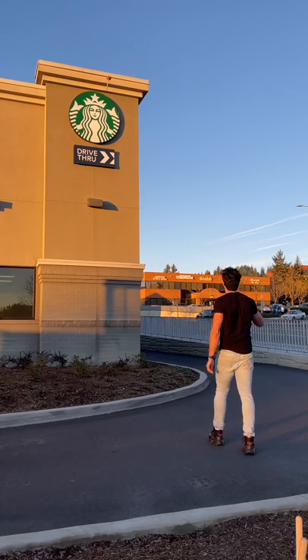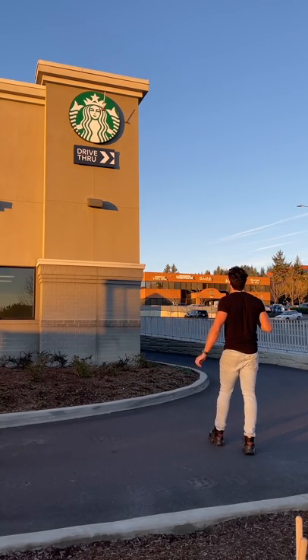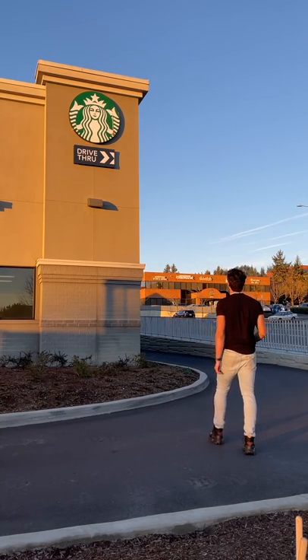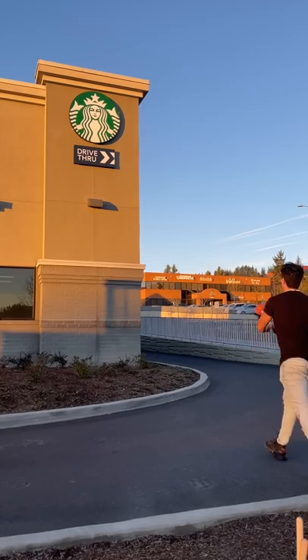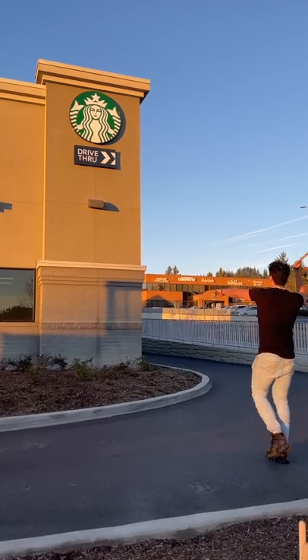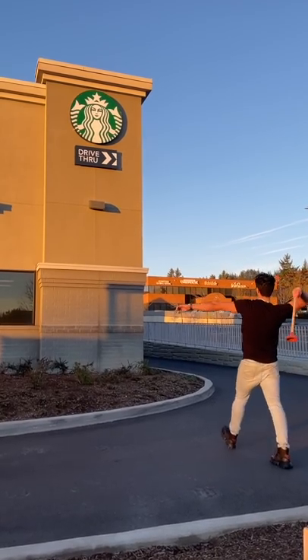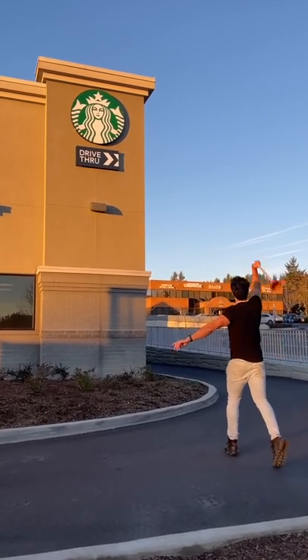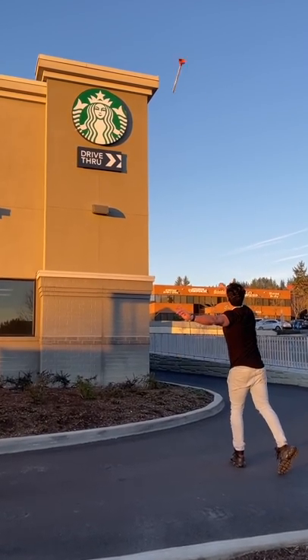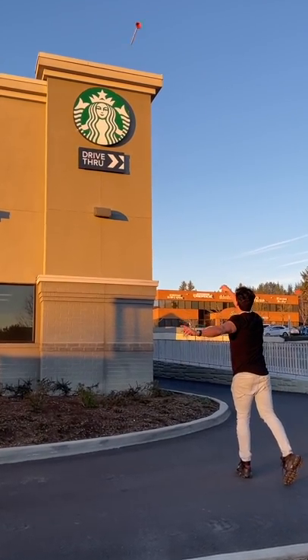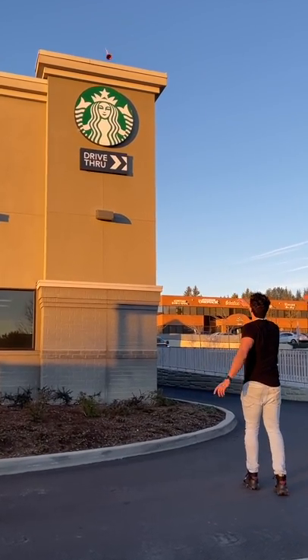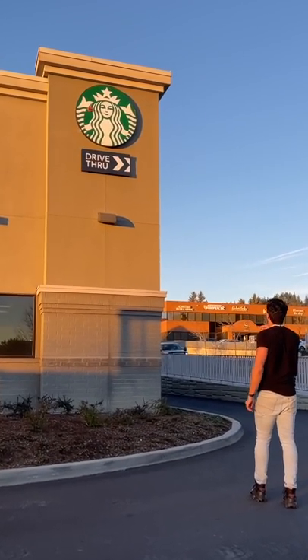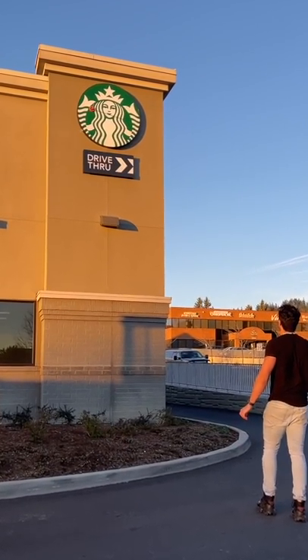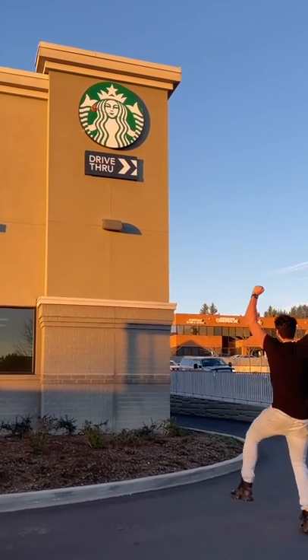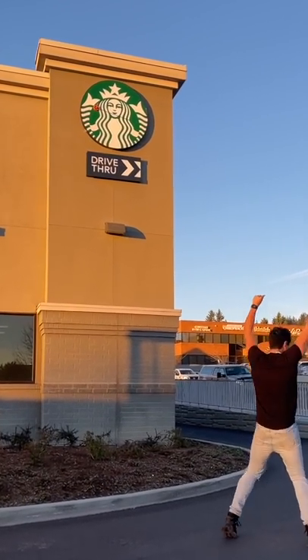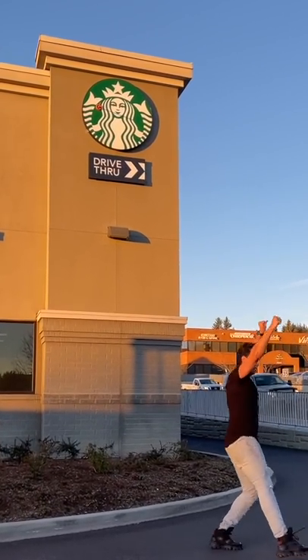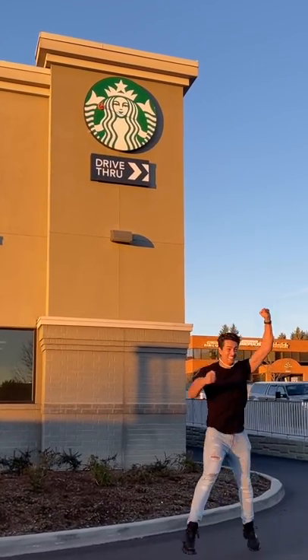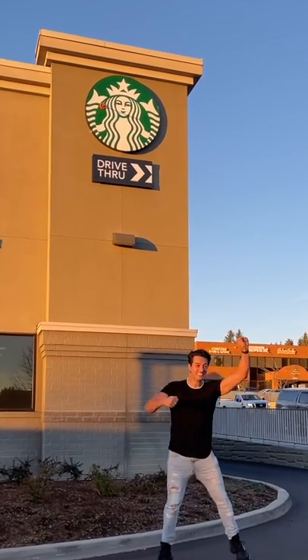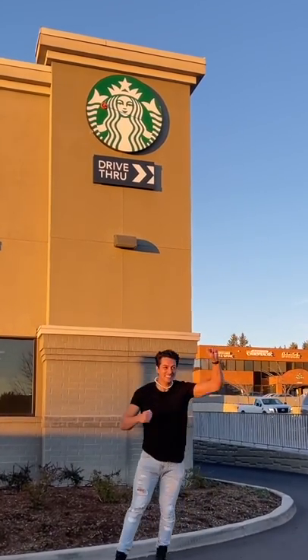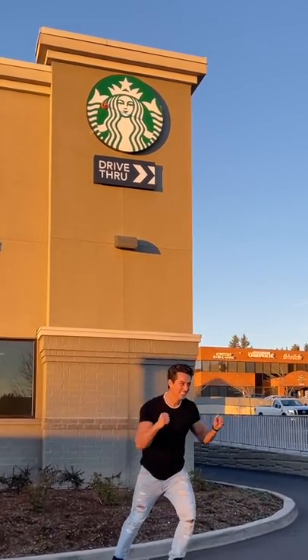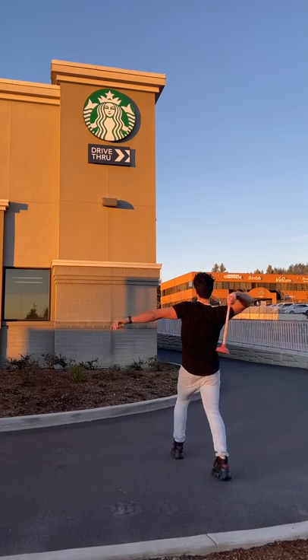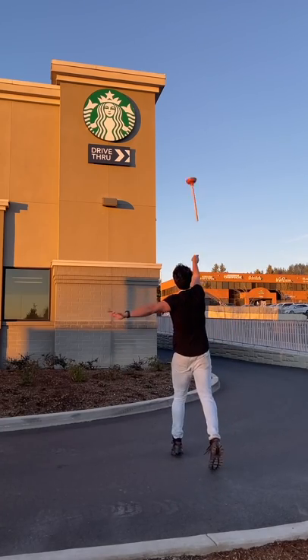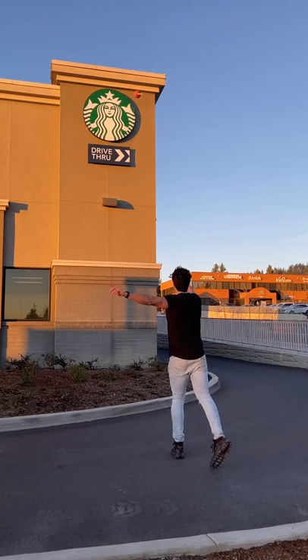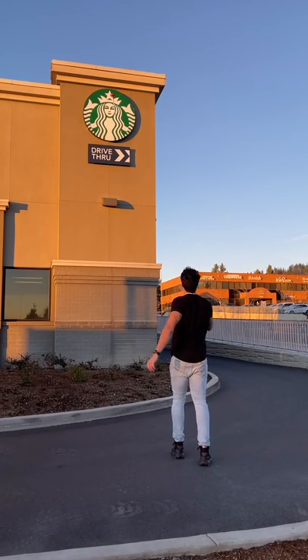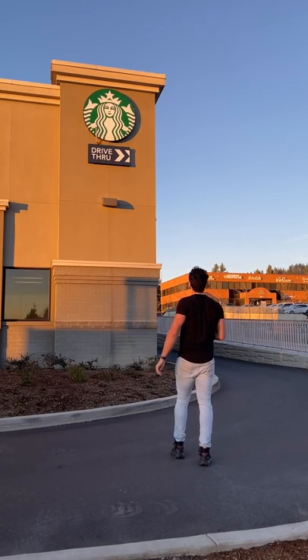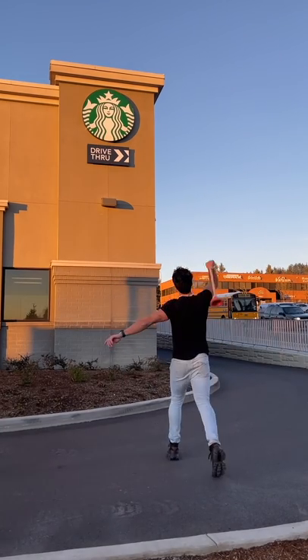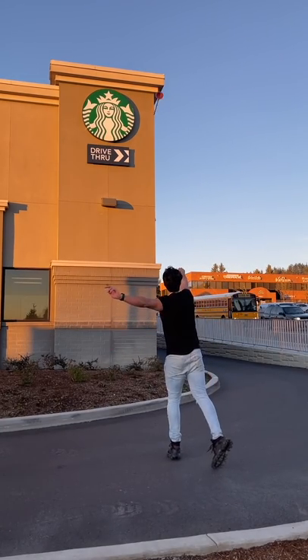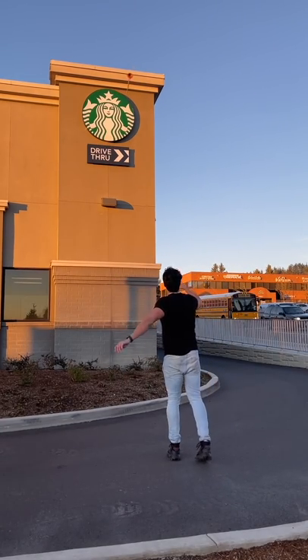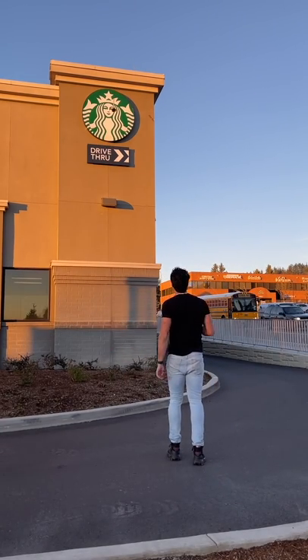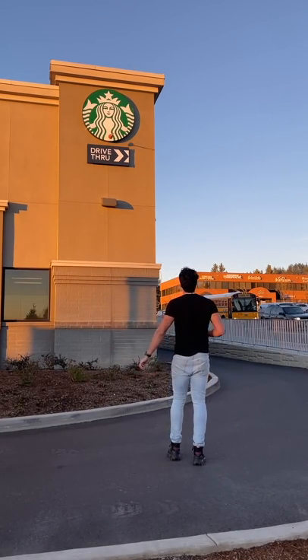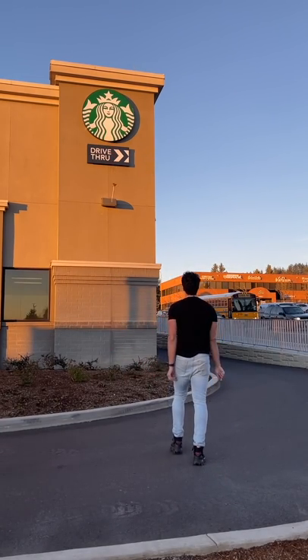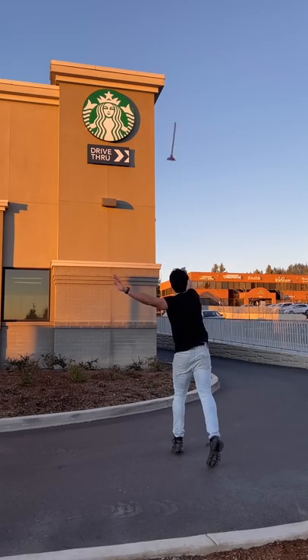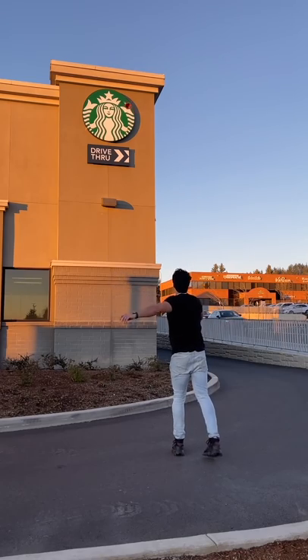Even though I was really nervous, after about 15 minutes I finally made a trick shot. At this point the Starbucks employees came out to cheer me on, but I just didn't like the placement of this trick shot, so I kept going to try again.